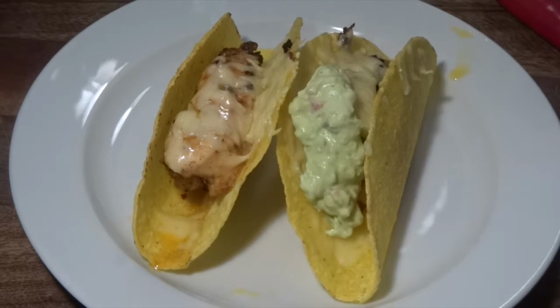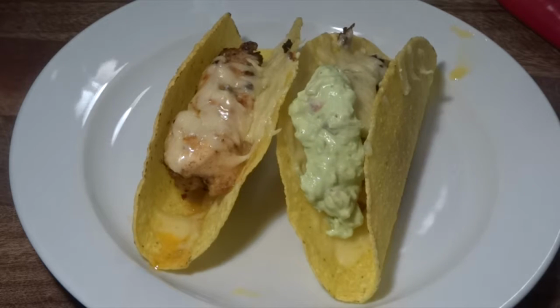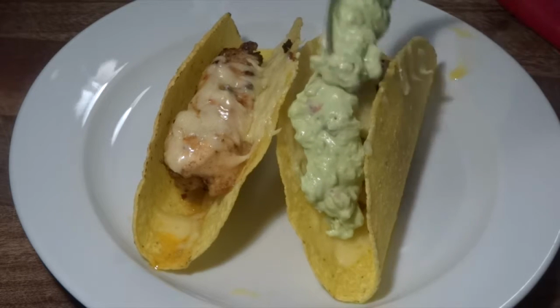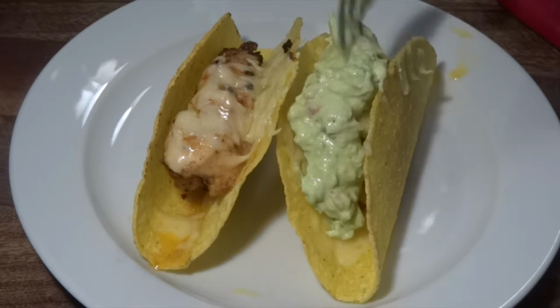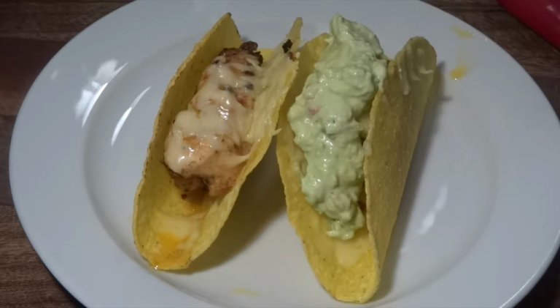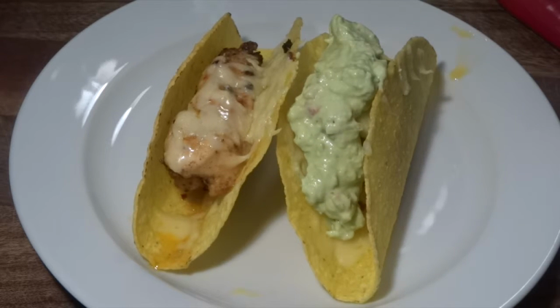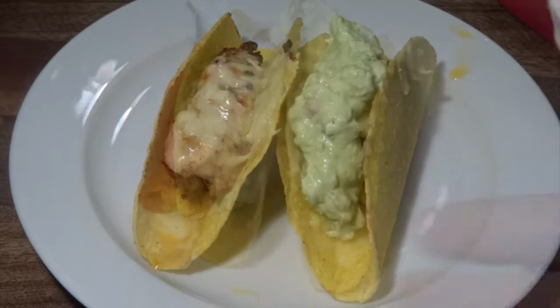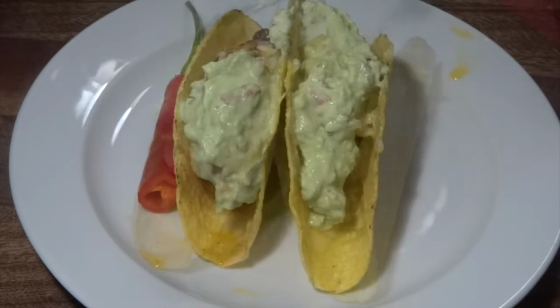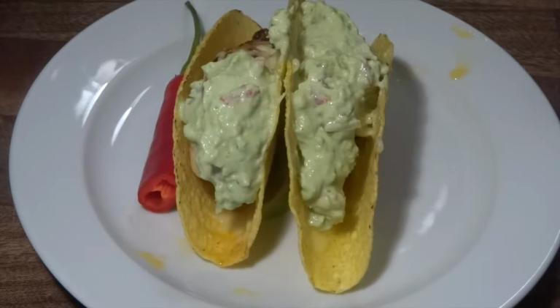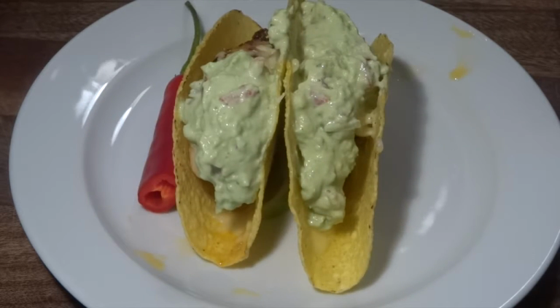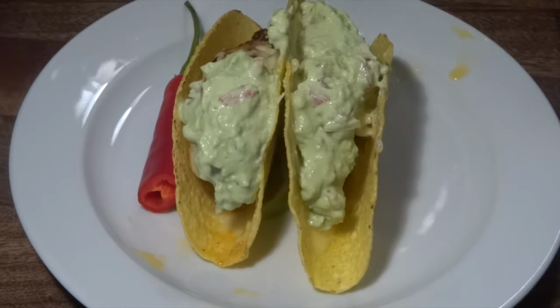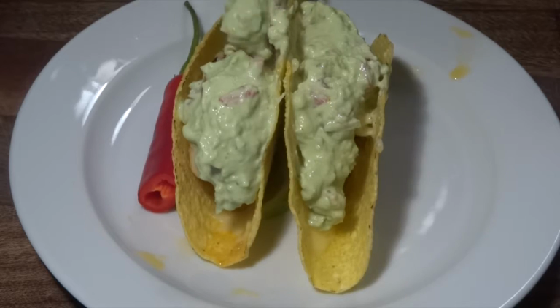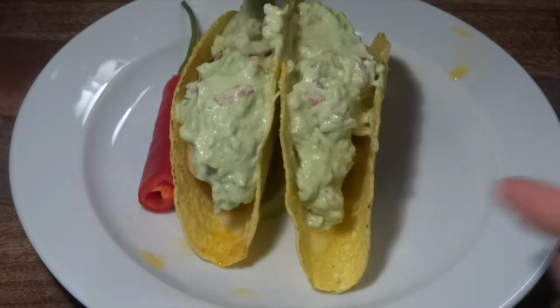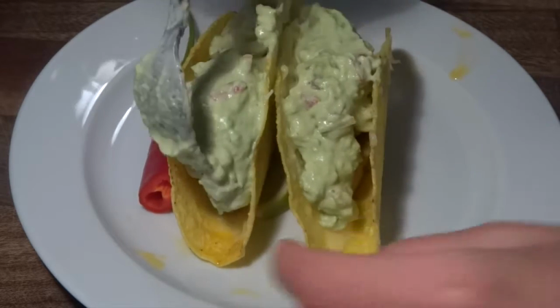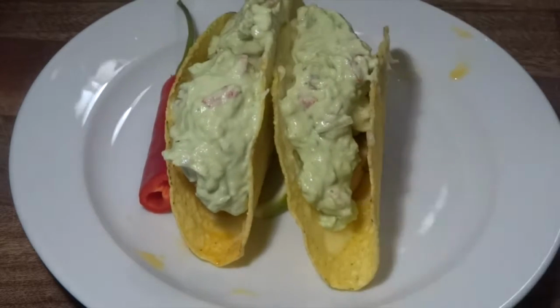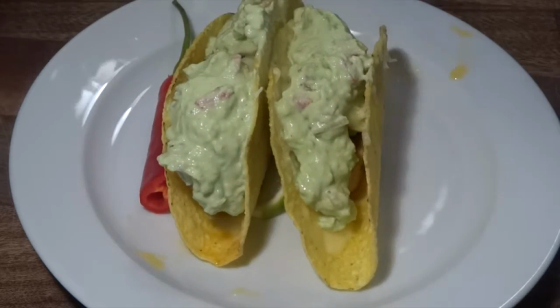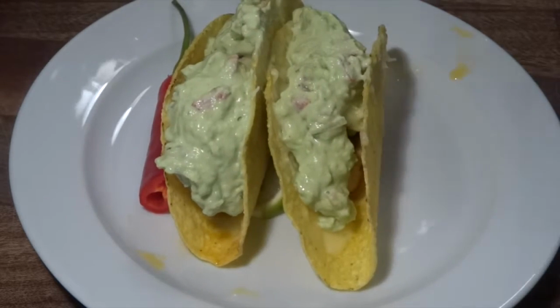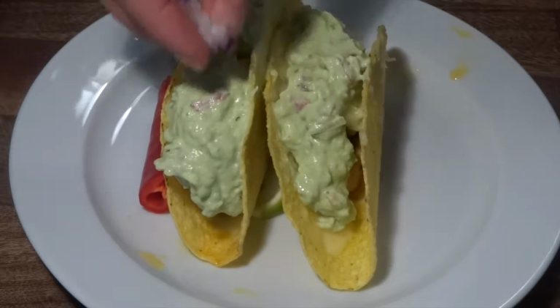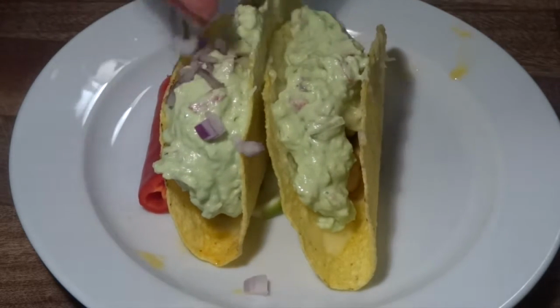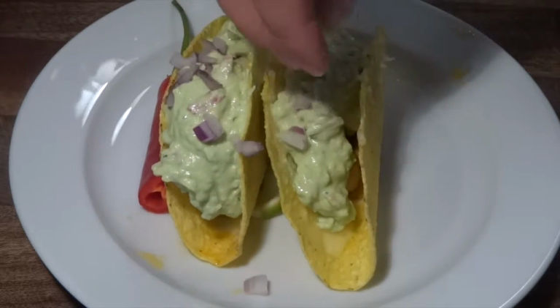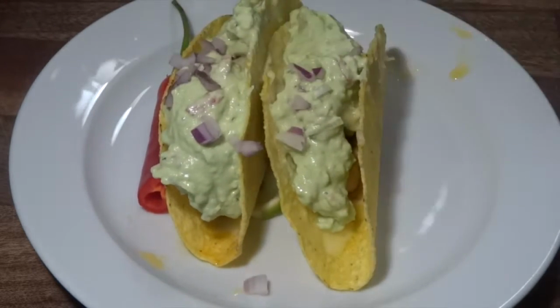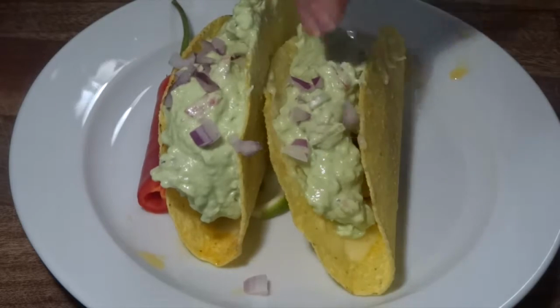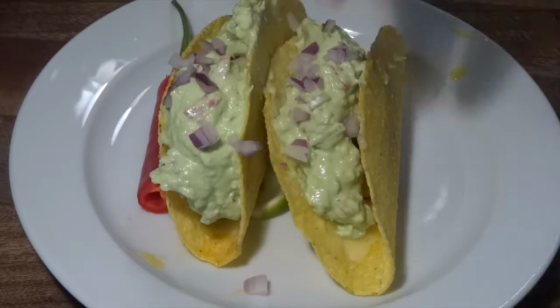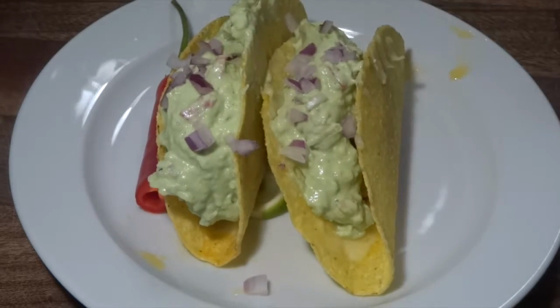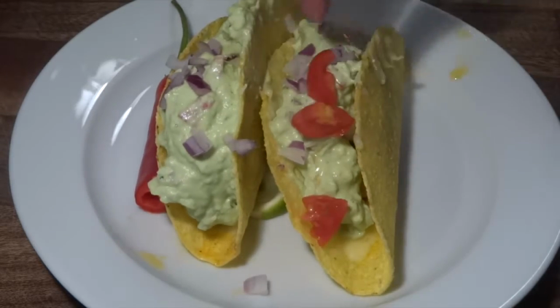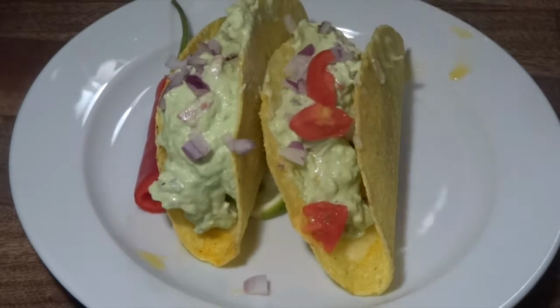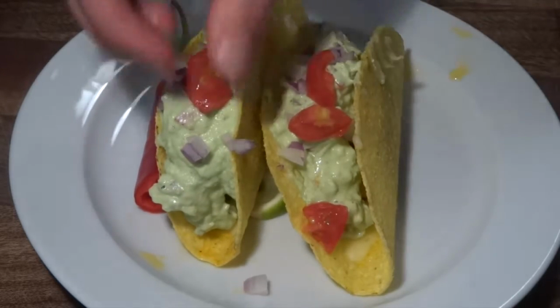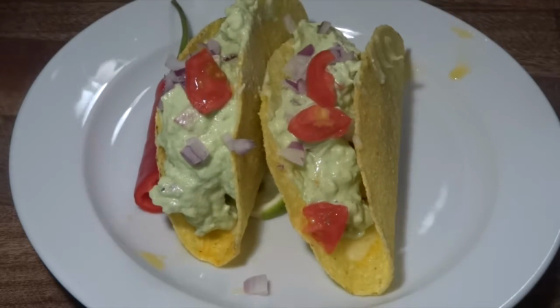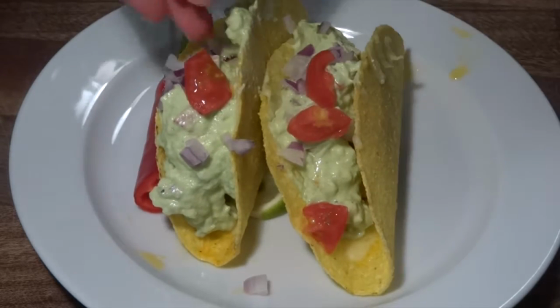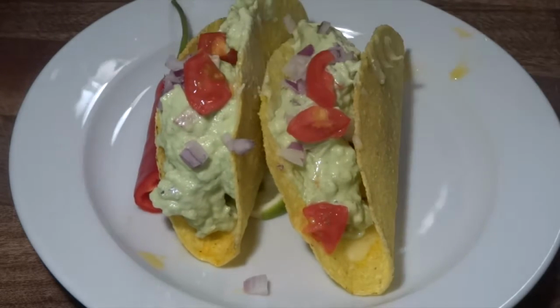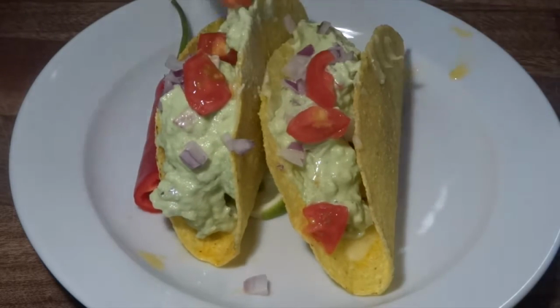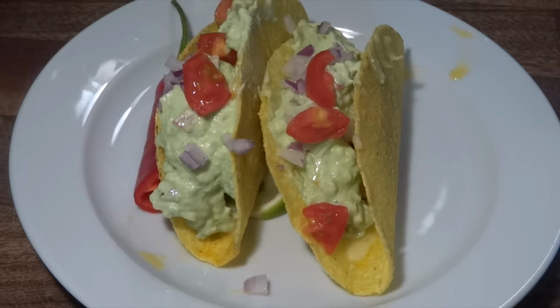What we are adding is our homemade guacamole, some red onion that we've chopped finely, as well as some finely chopped tomatoes, and some fresh cilantro.